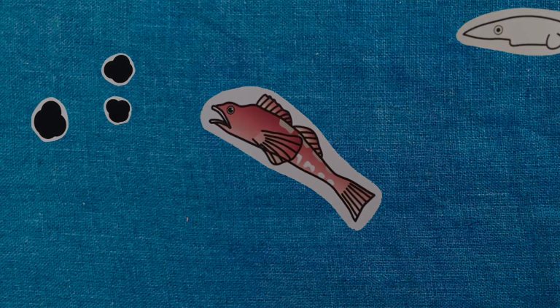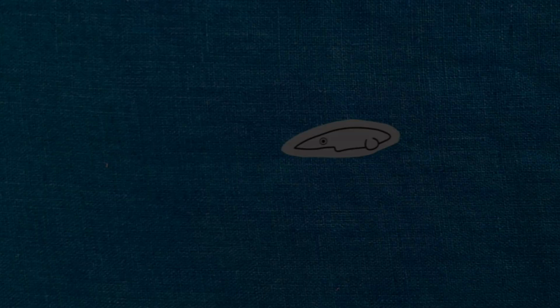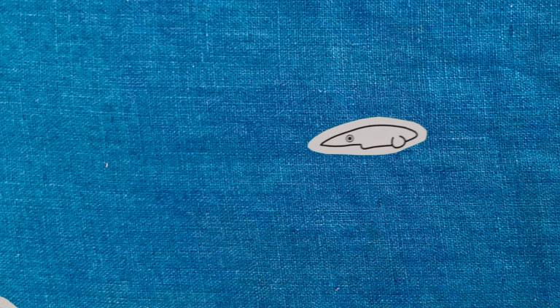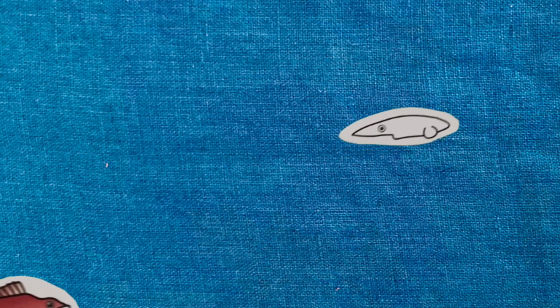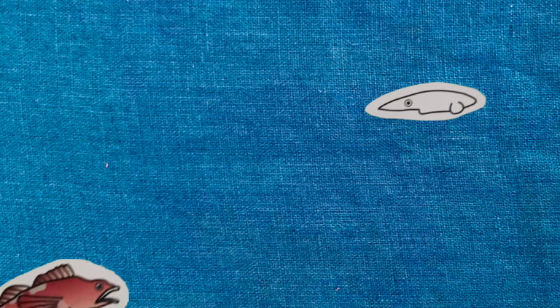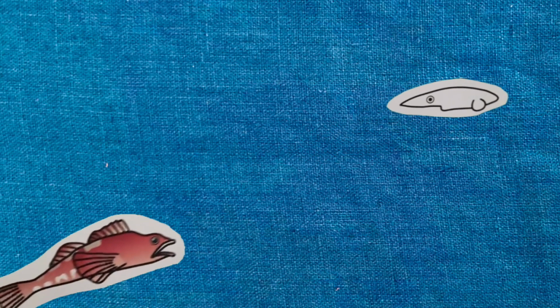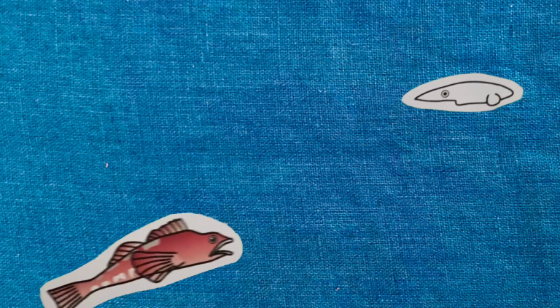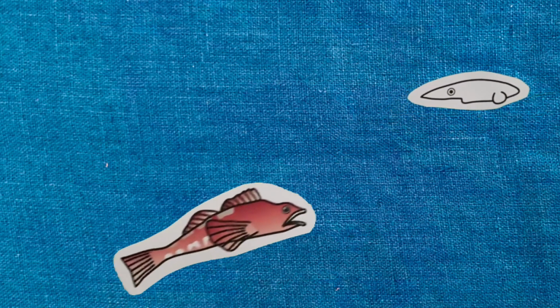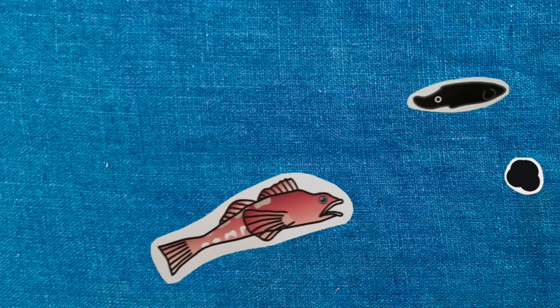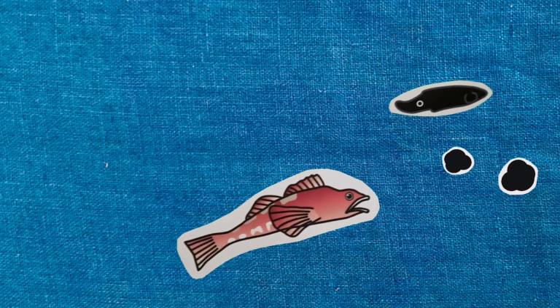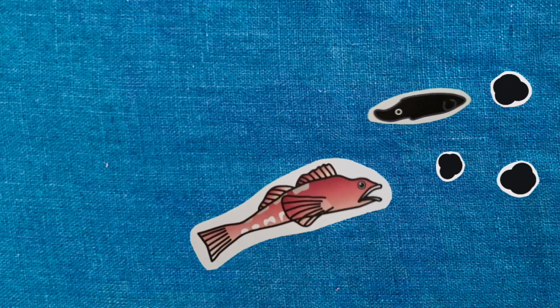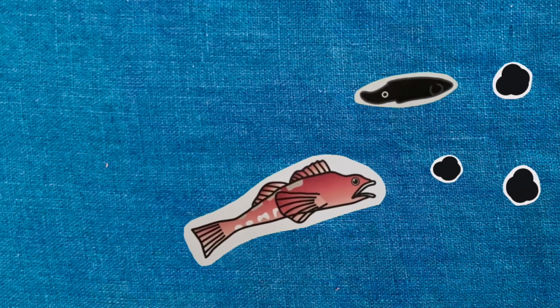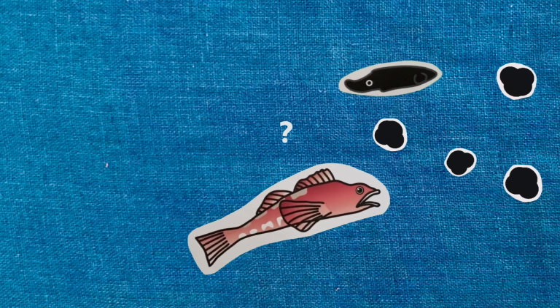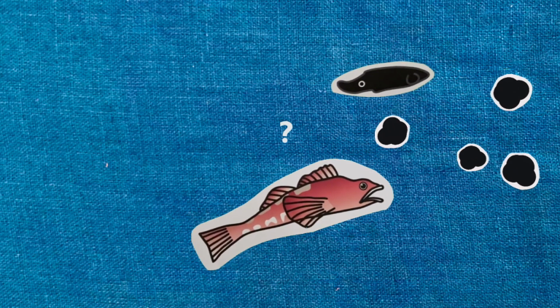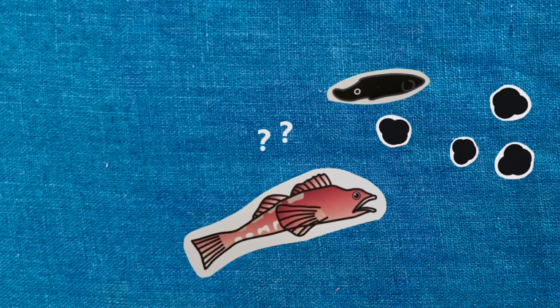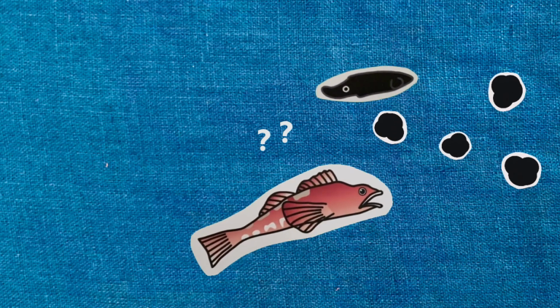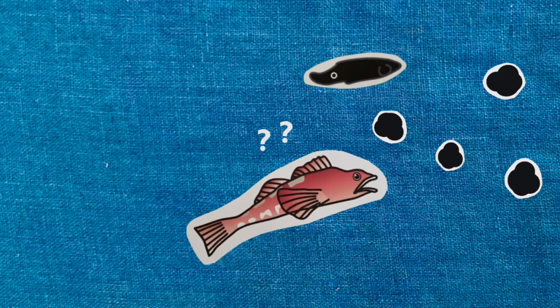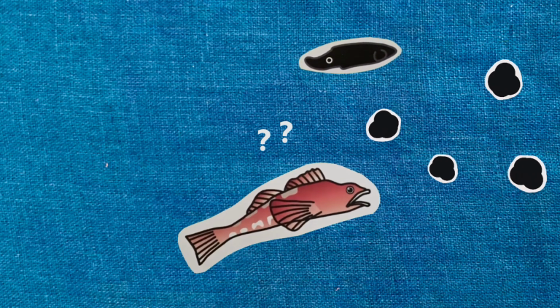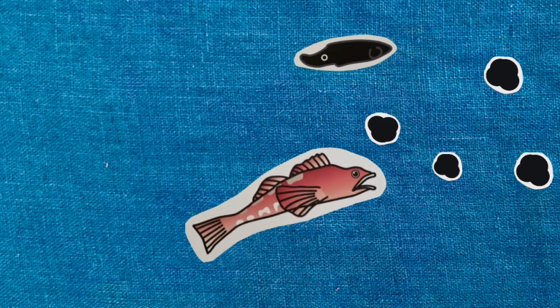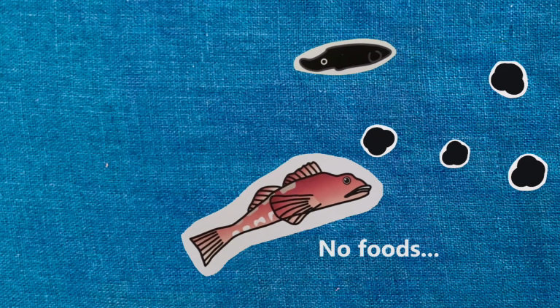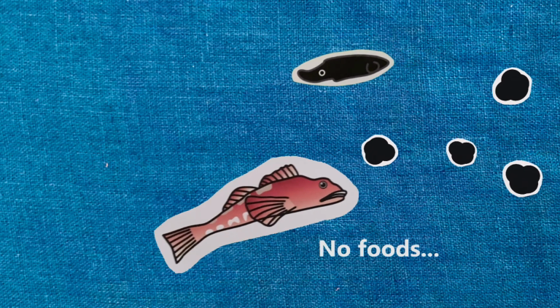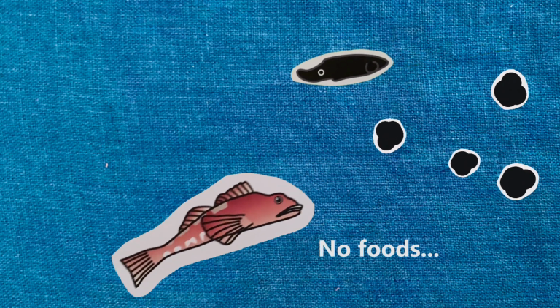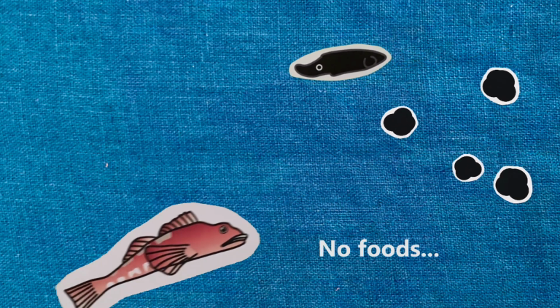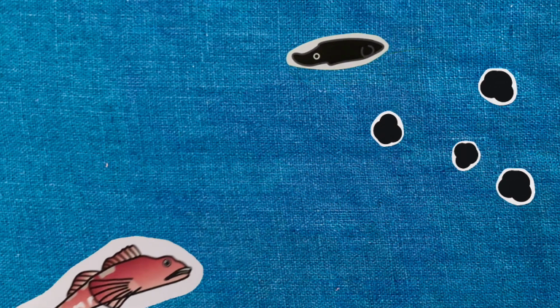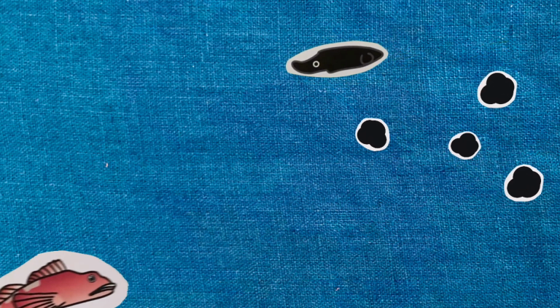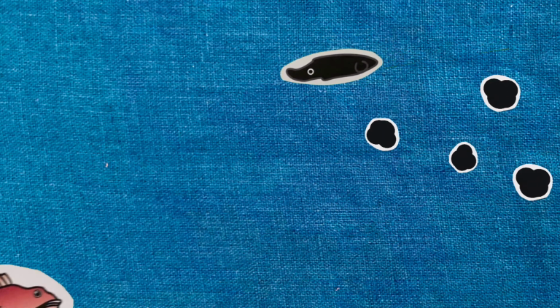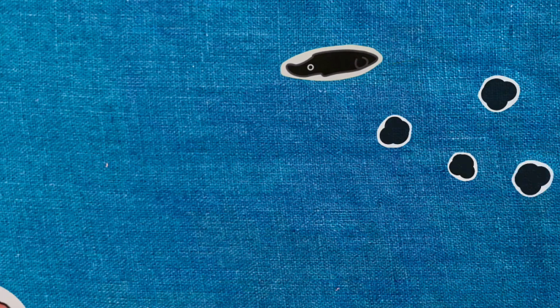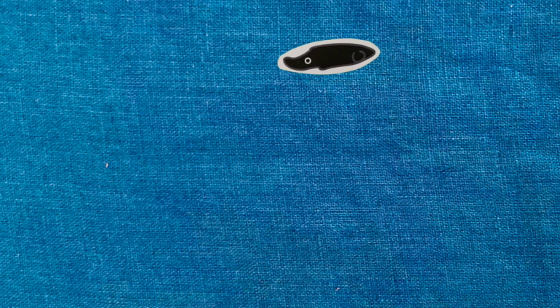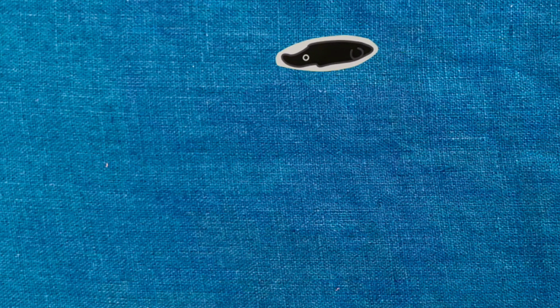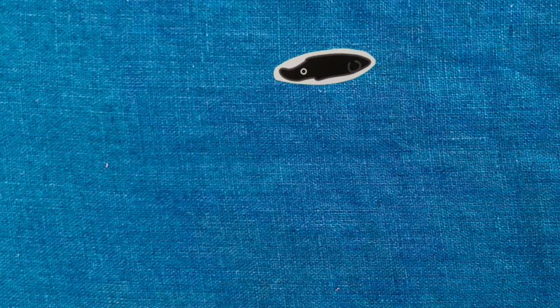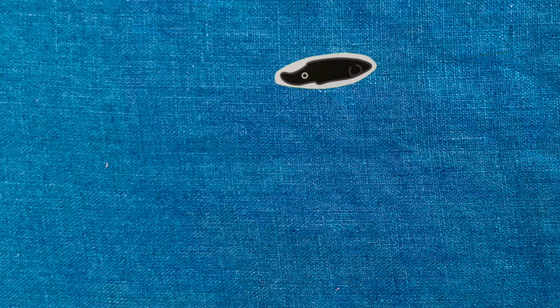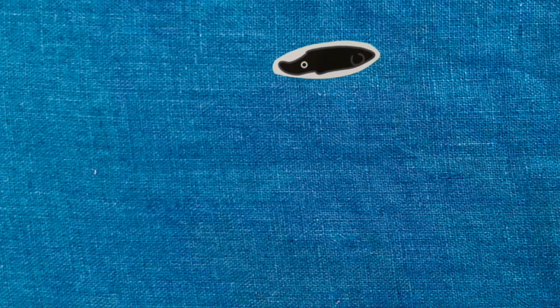In other cases, the squids stopped swimming and changed their bodies to a dark color, which causes the predators to mistake them for ink clouds, thus failing to target the correct prey.